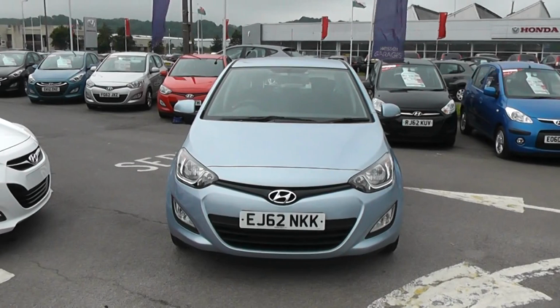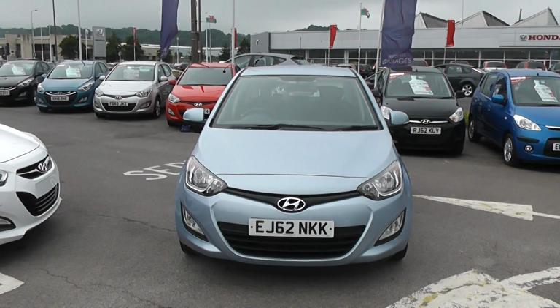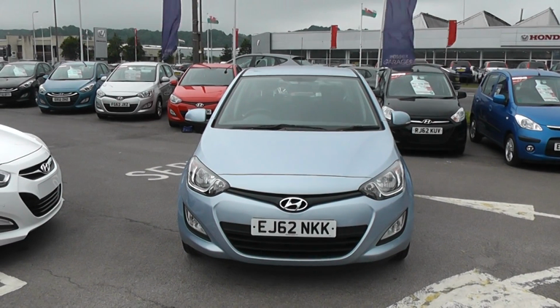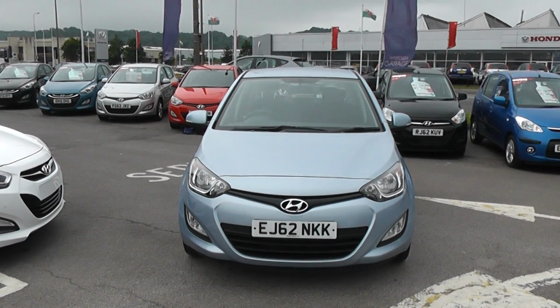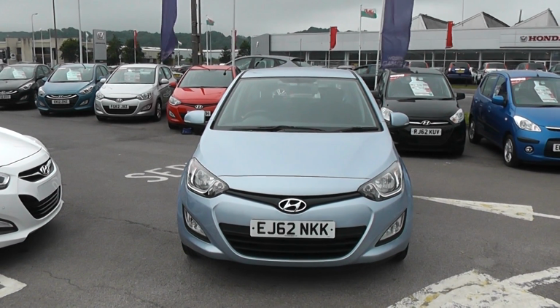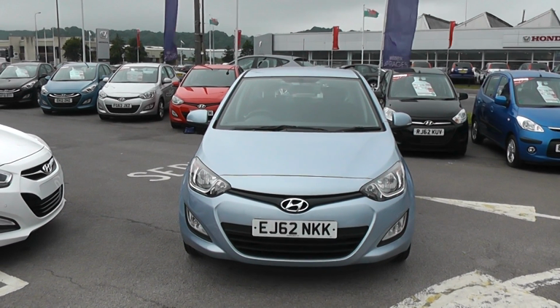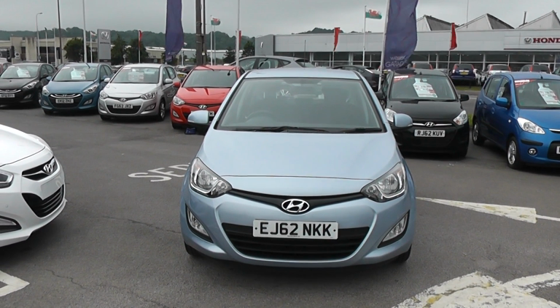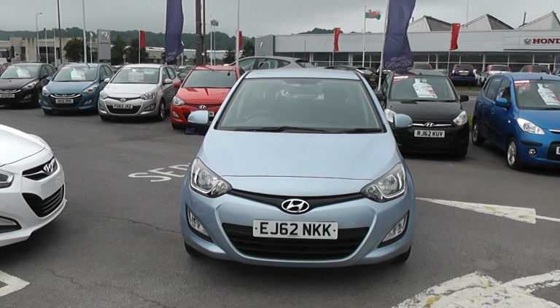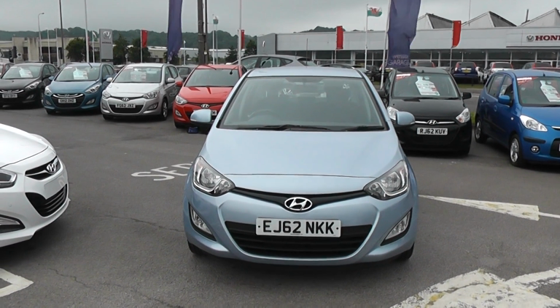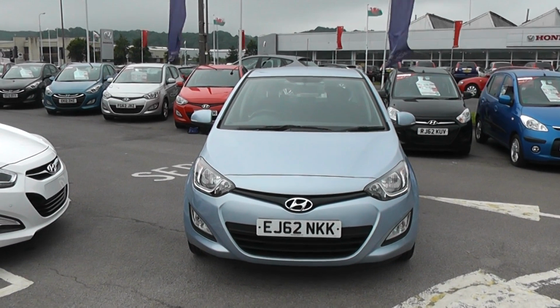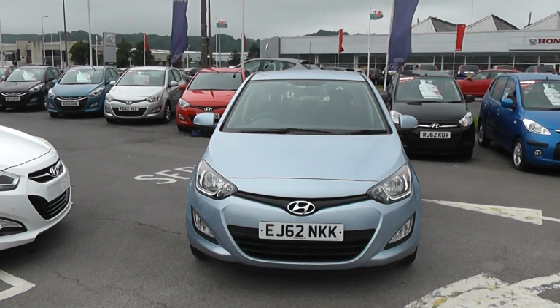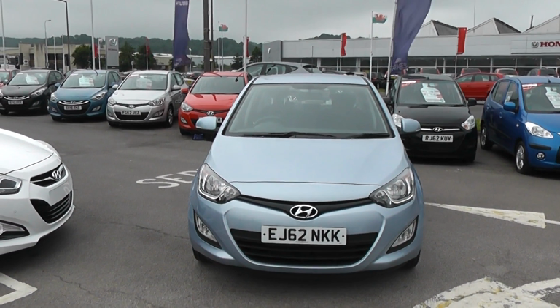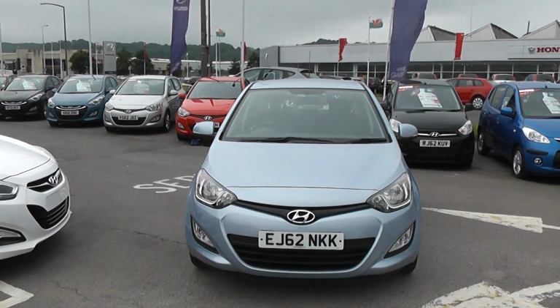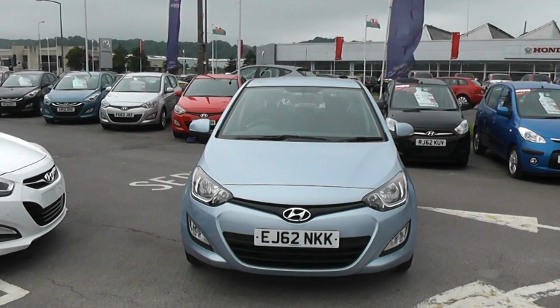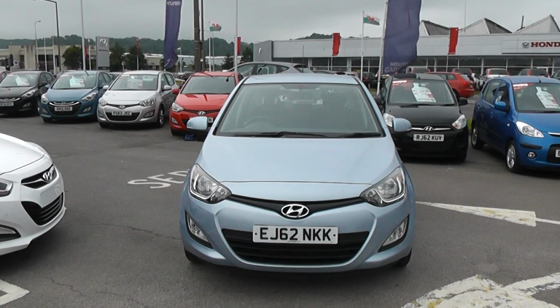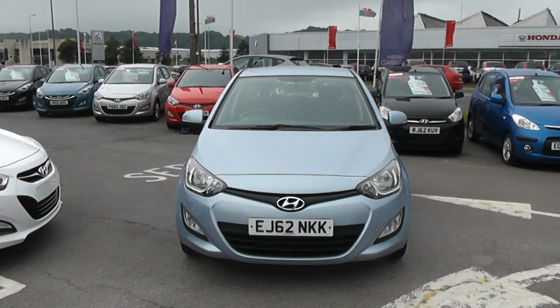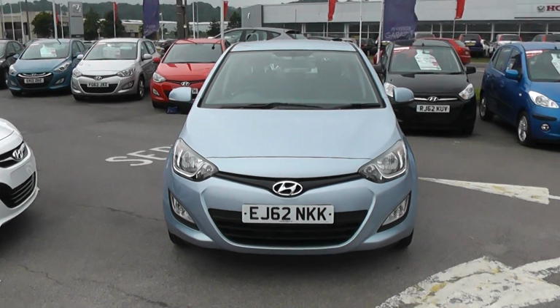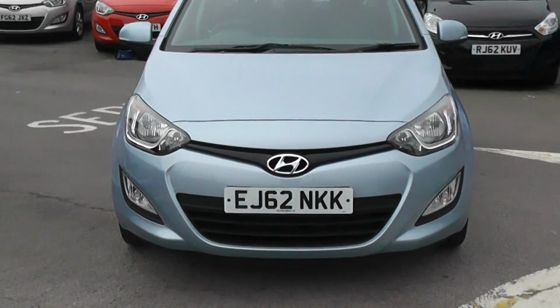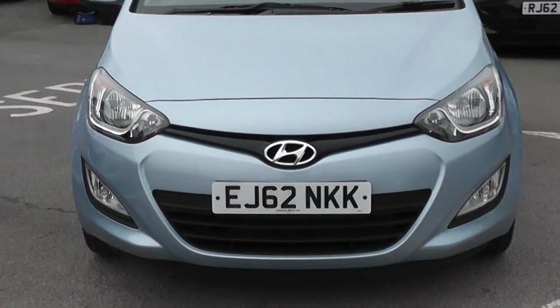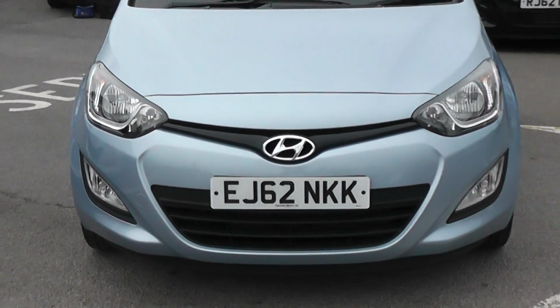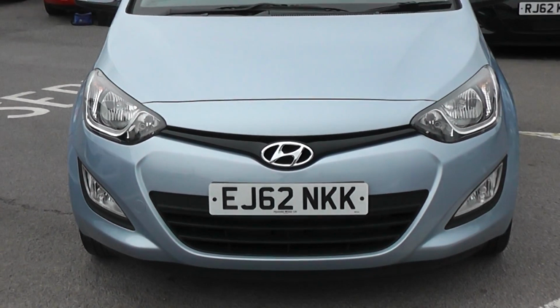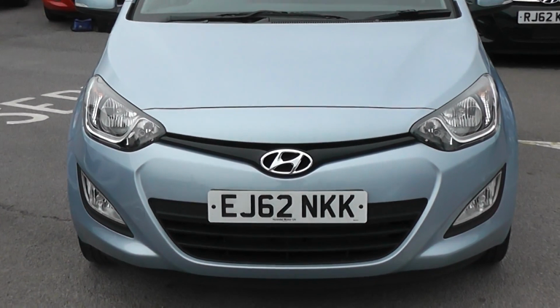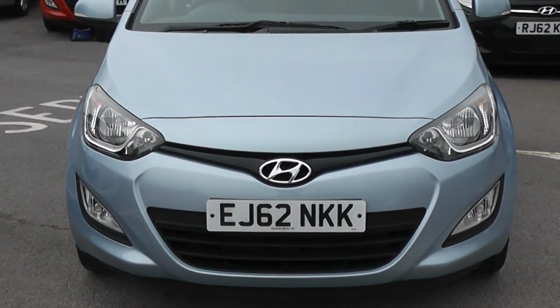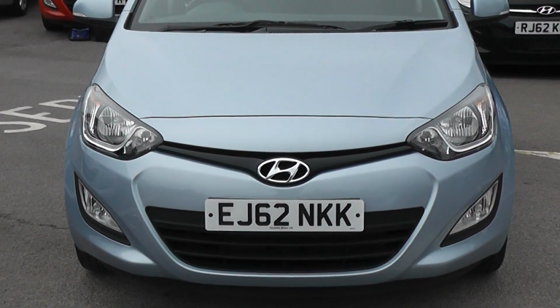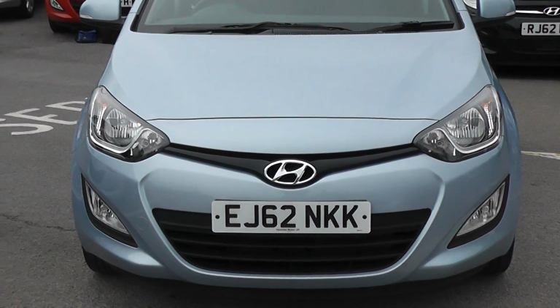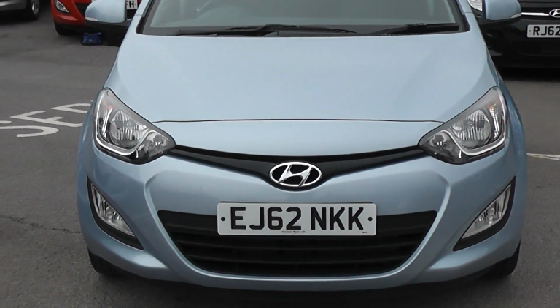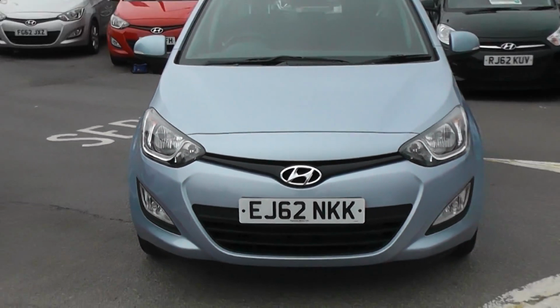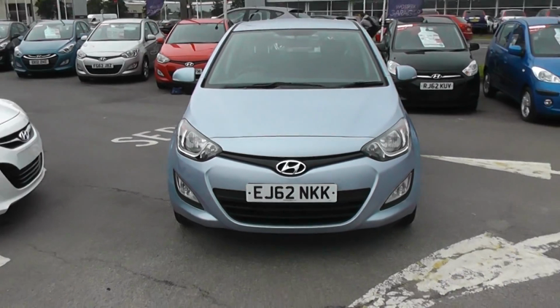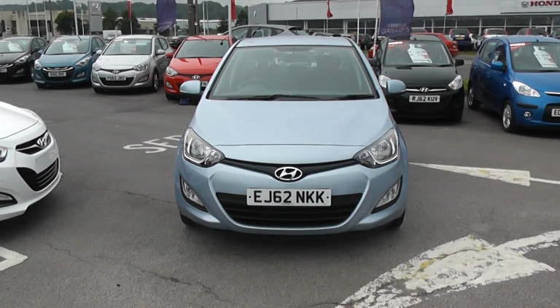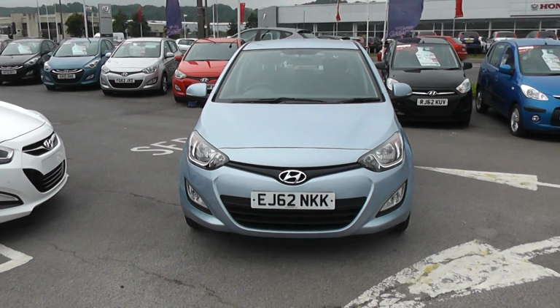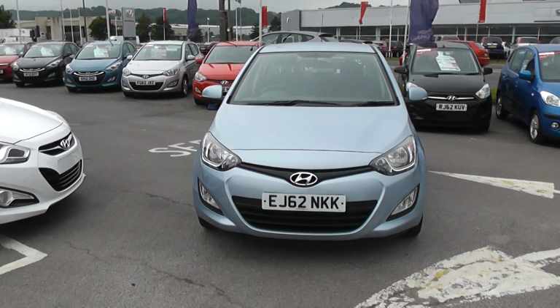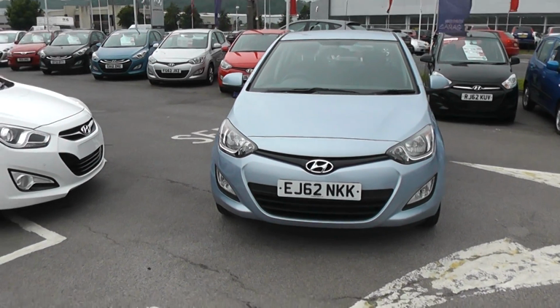Welcome to Wessex Garages Cardiff. Here we have a Hyundai i20. This car is in metallic blue, registered on a 62 plate. It also features front fog lights and the bodywork is in excellent condition all around the car.